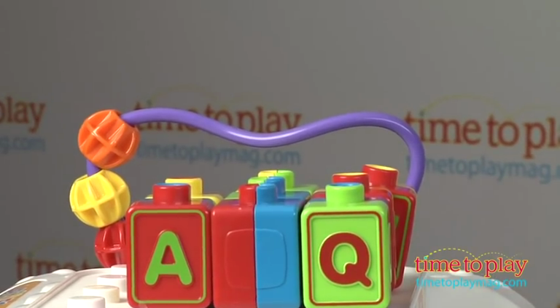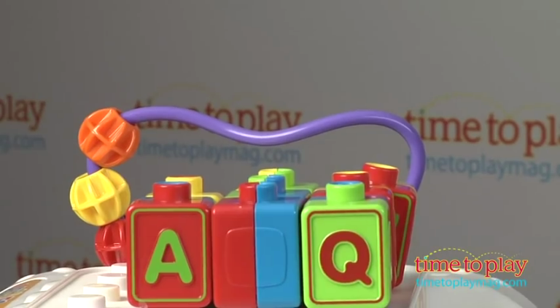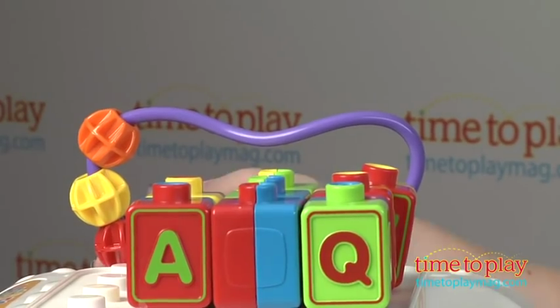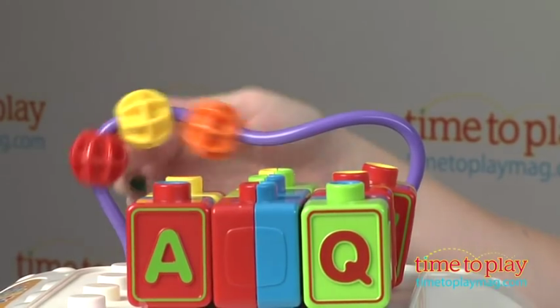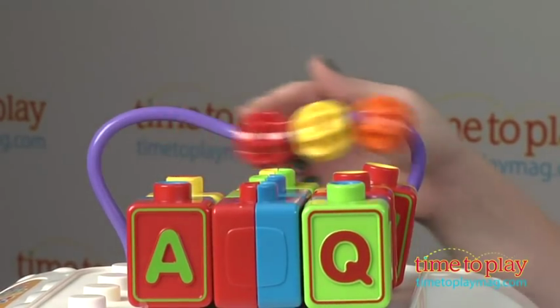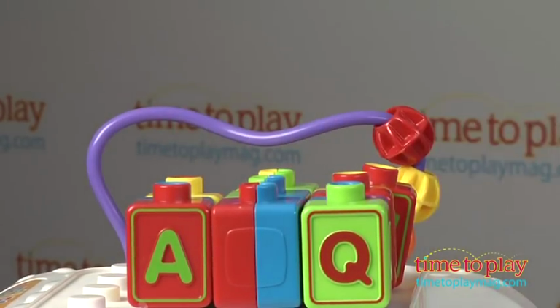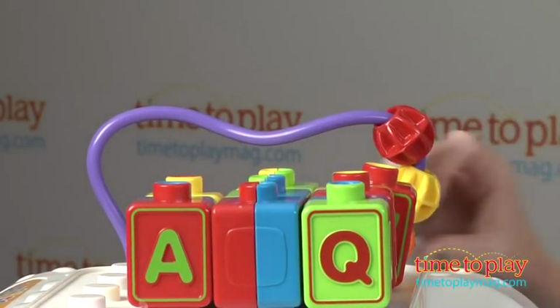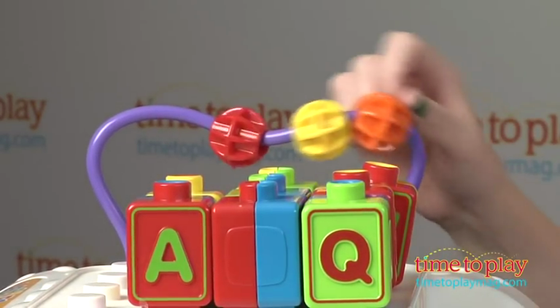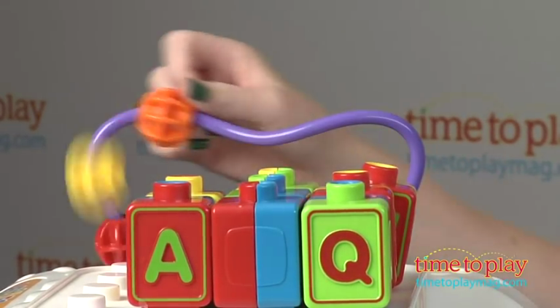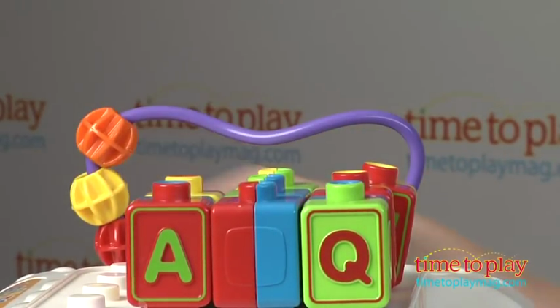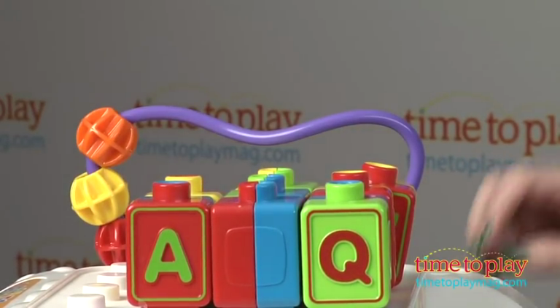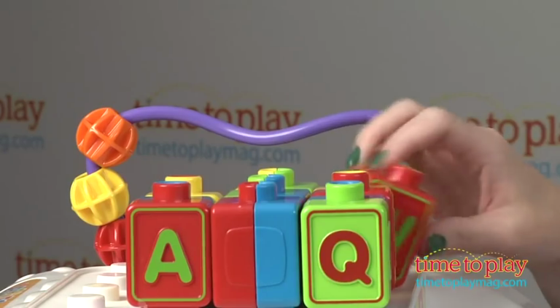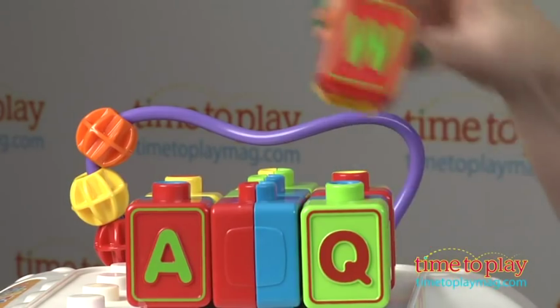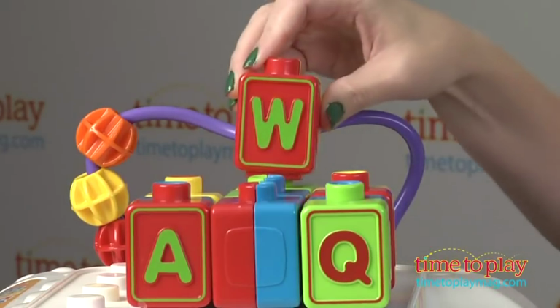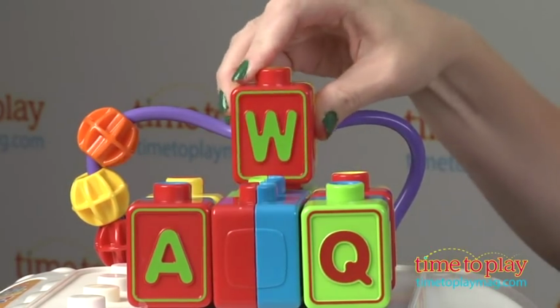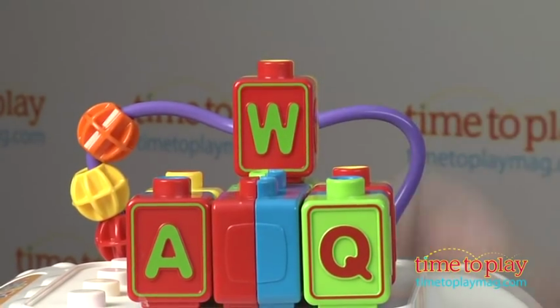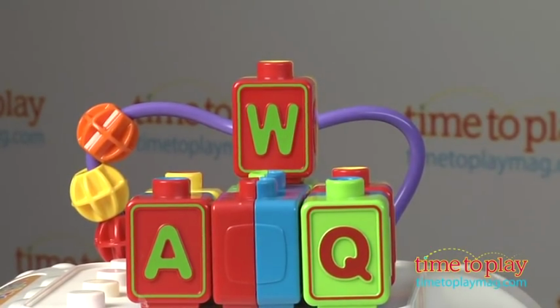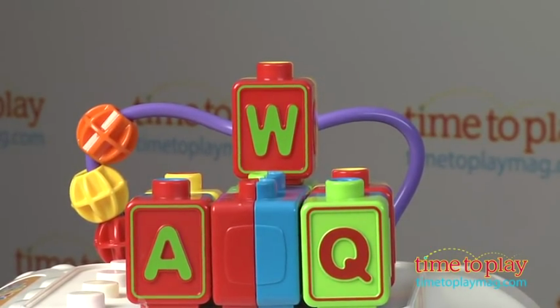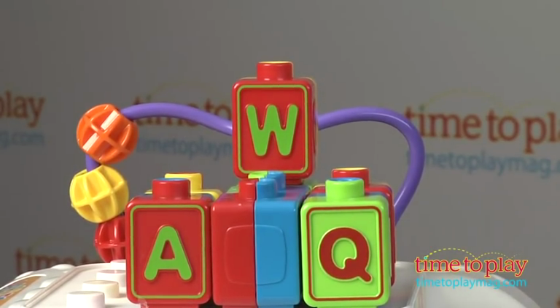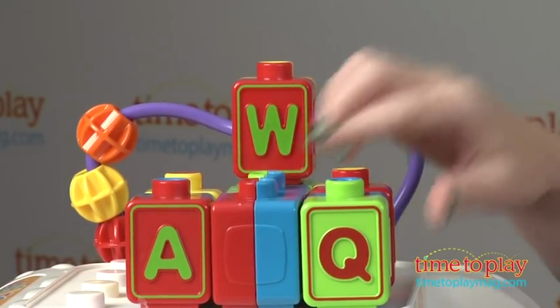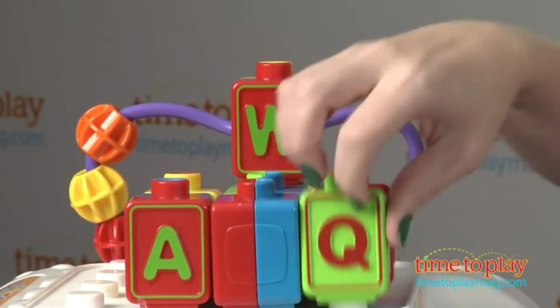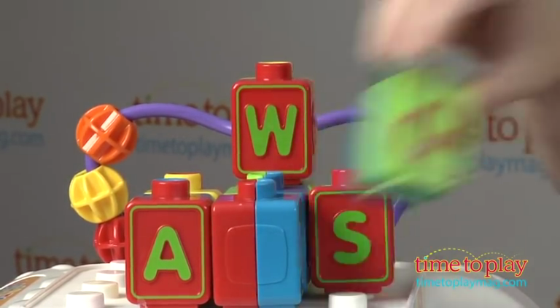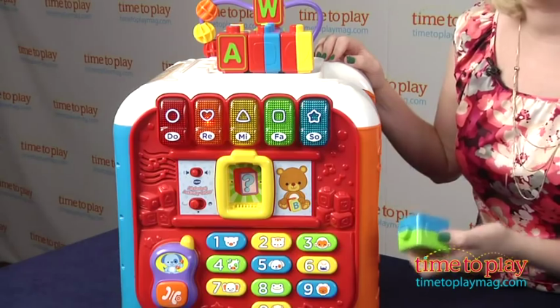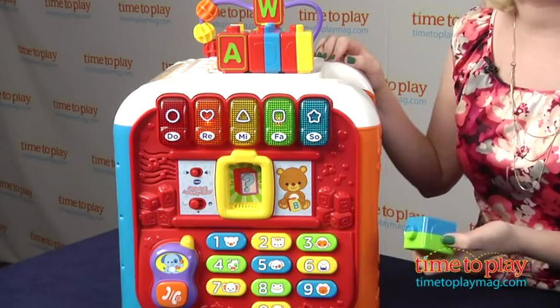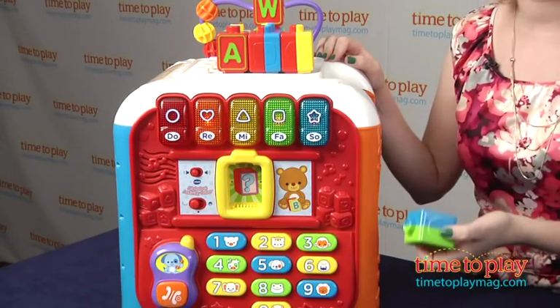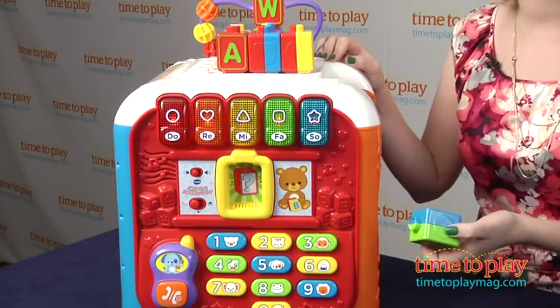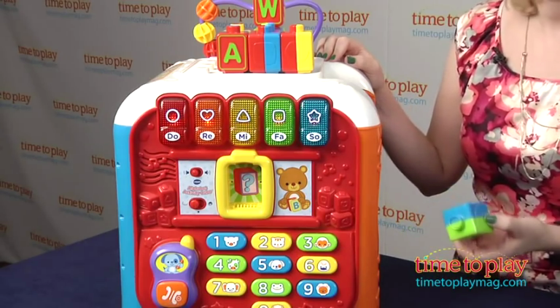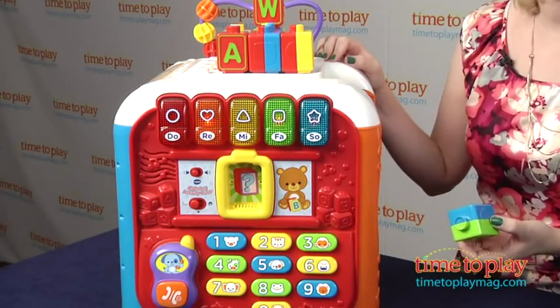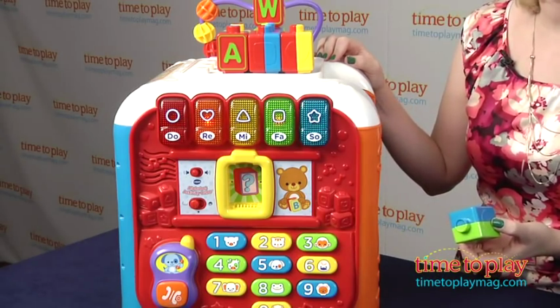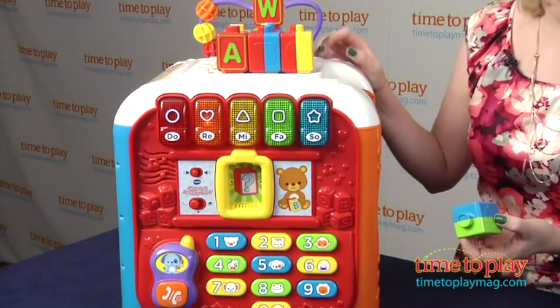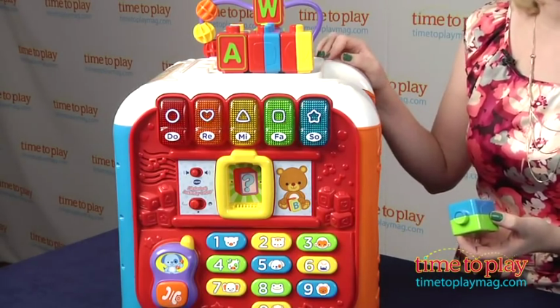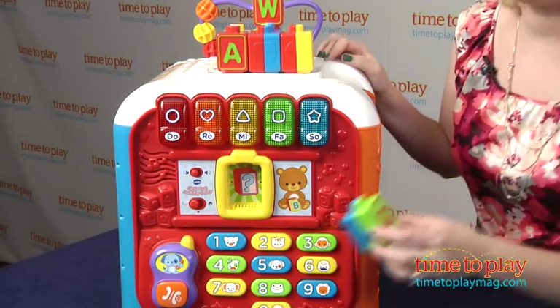Up on top is a bead bar so kids can push the three colored beads right along. Then we've got great double-sided letter blocks for stacking. You can also use these letter blocks on this main side, which also has volume control and a switch for changing between play mode and learning mode.